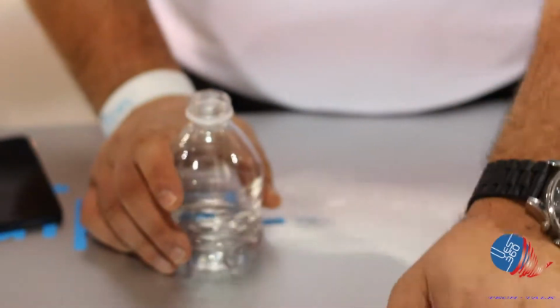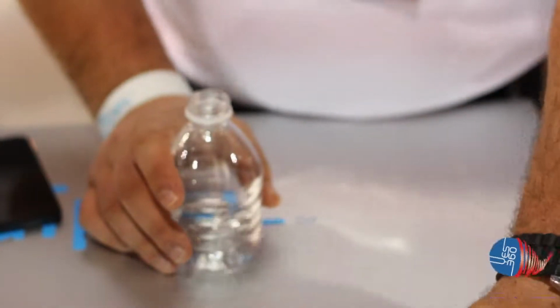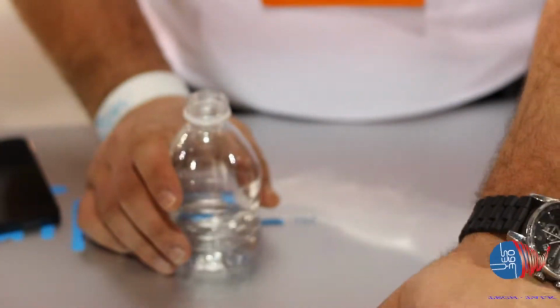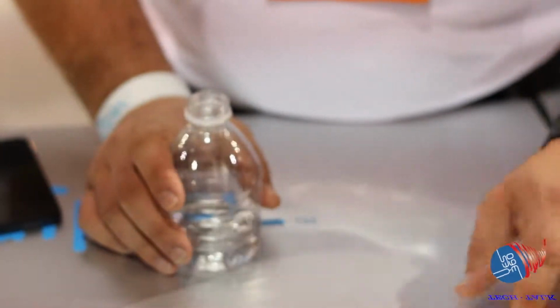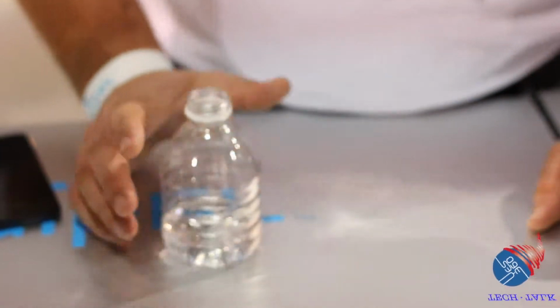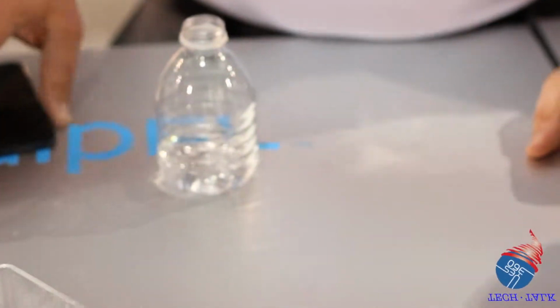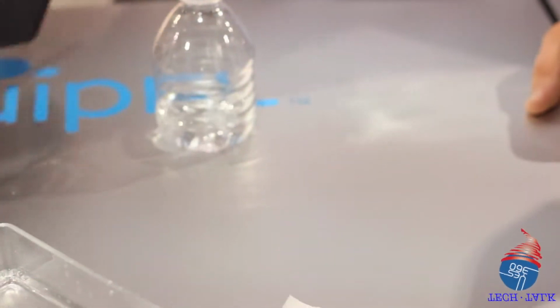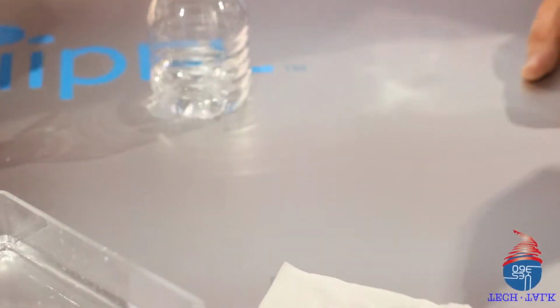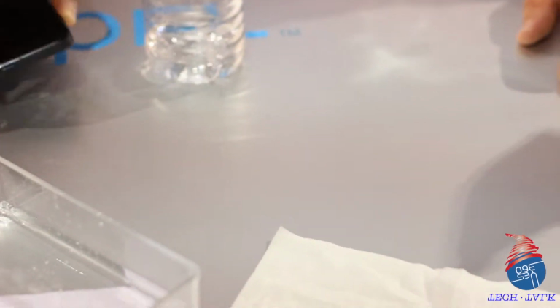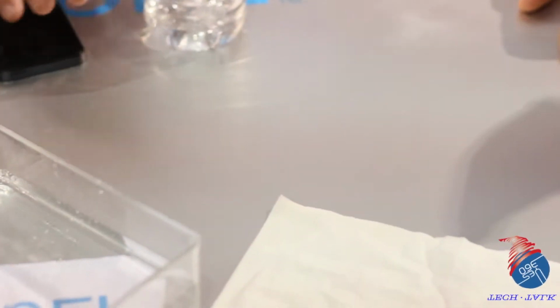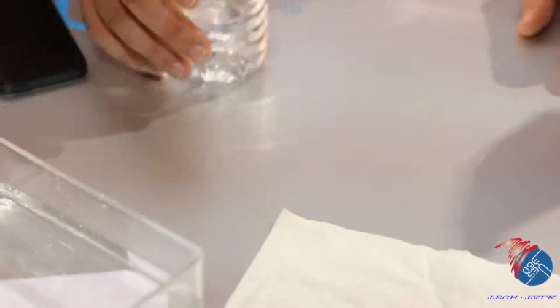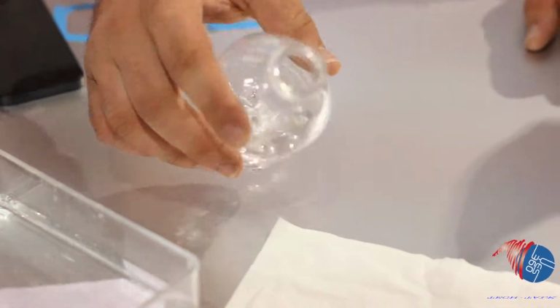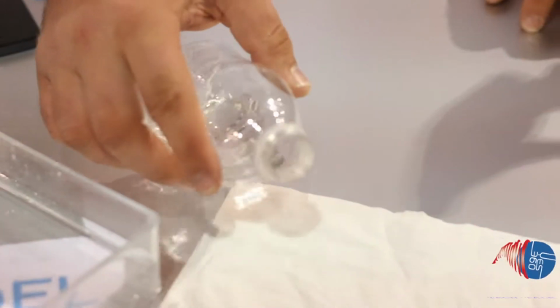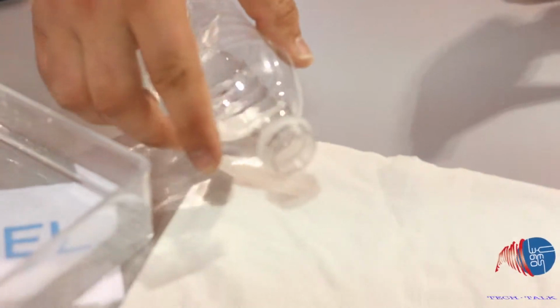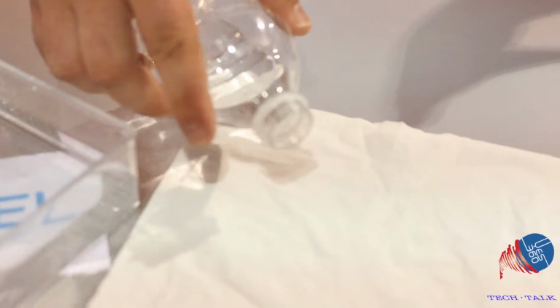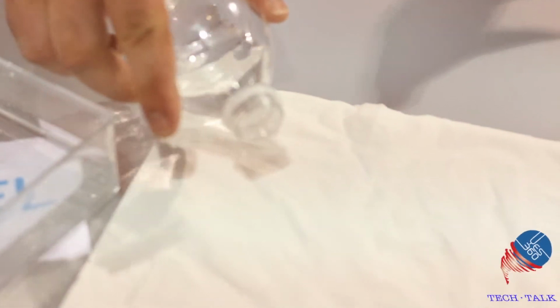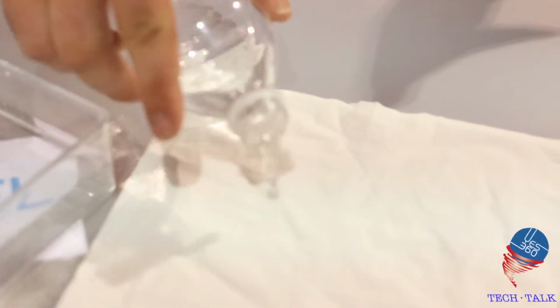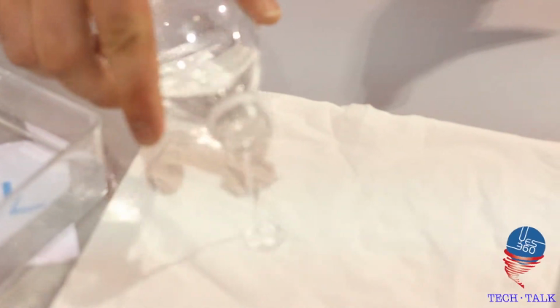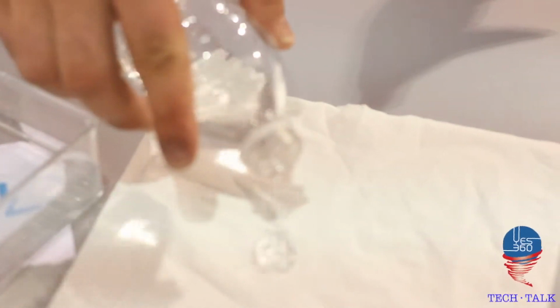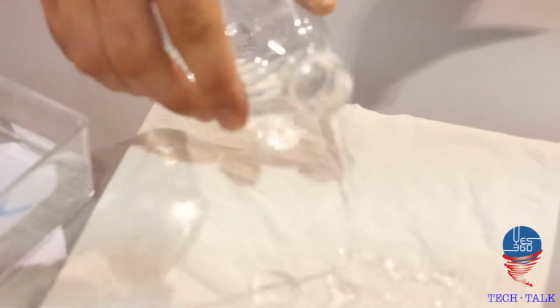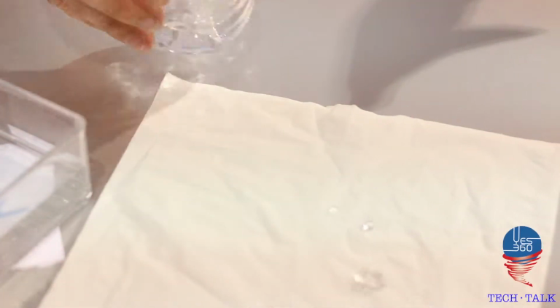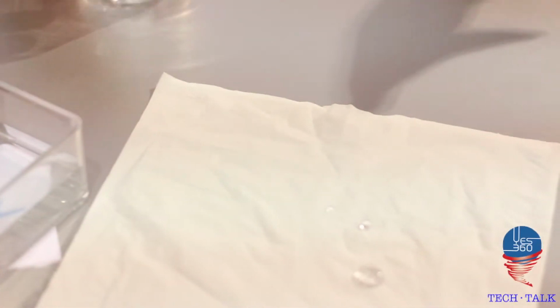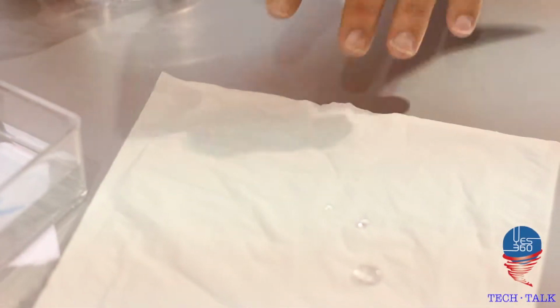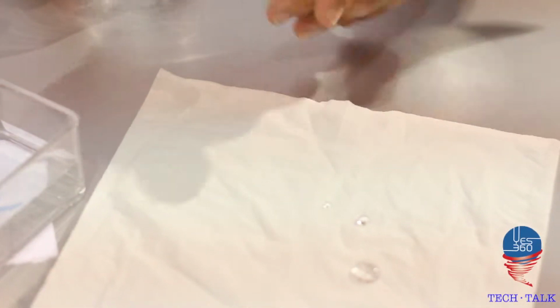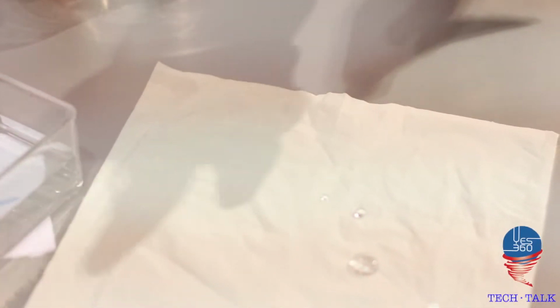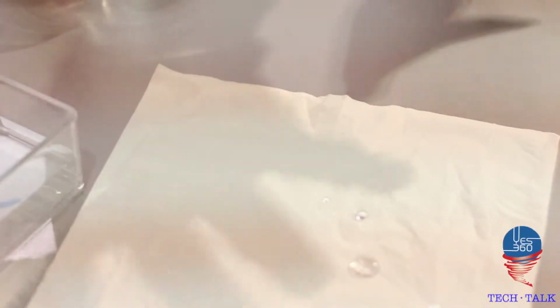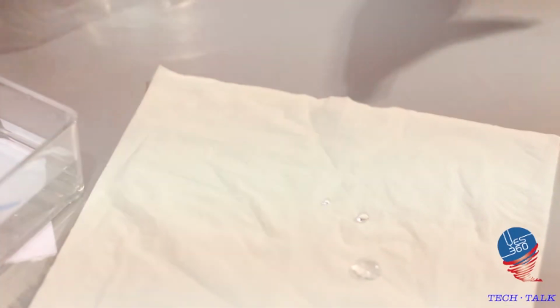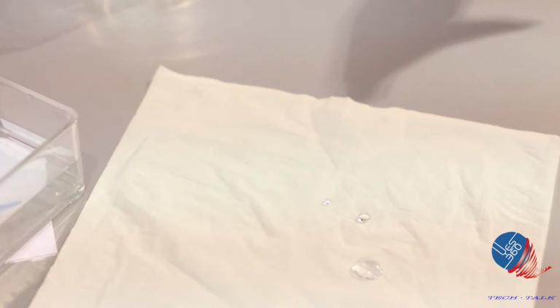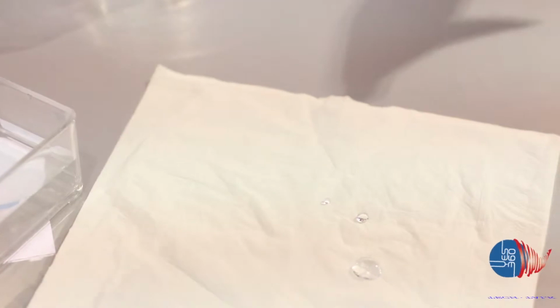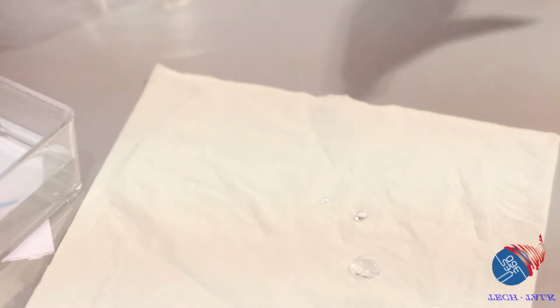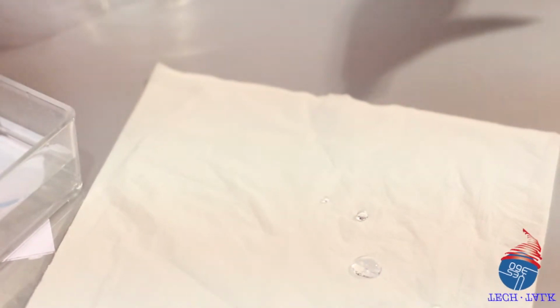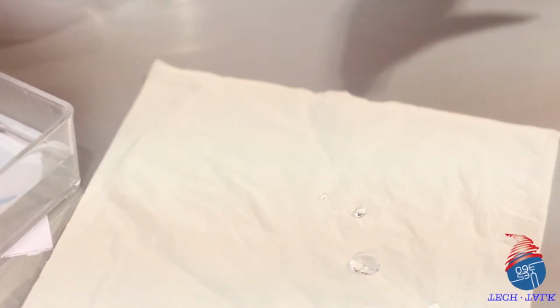This tissue is treated with the same technology as the phone would be treated. You can see that when you get water on it, it just beads up. So it doesn't actually come in contact with it — it just rolls off. Same idea goes into this phone right here.